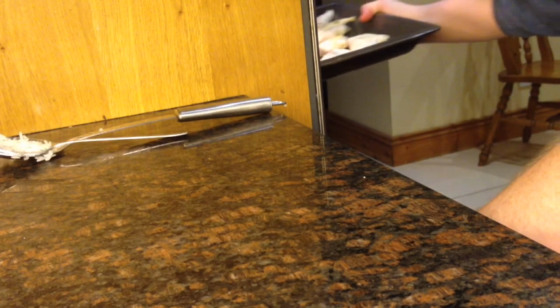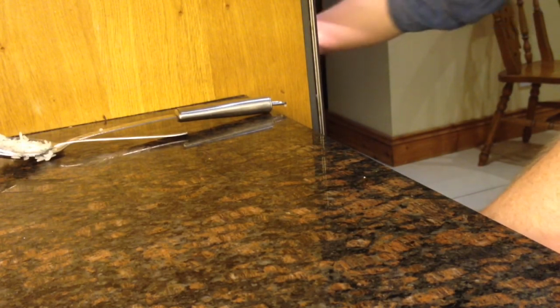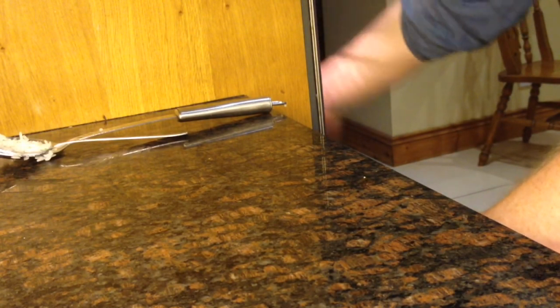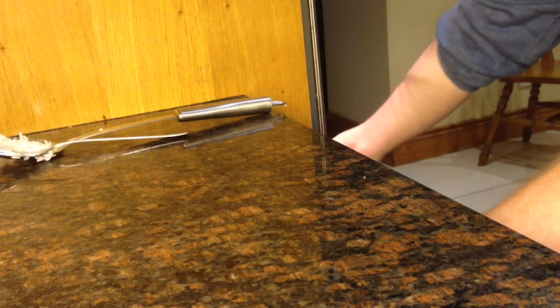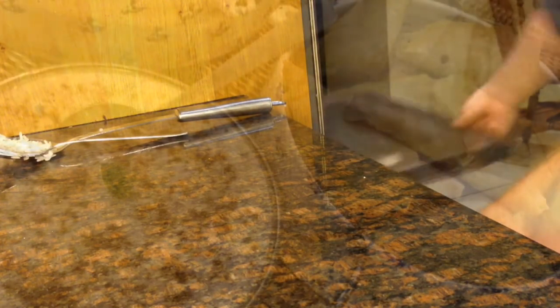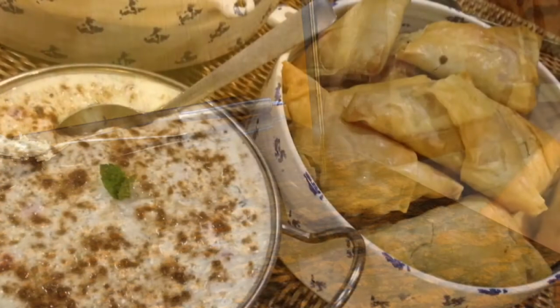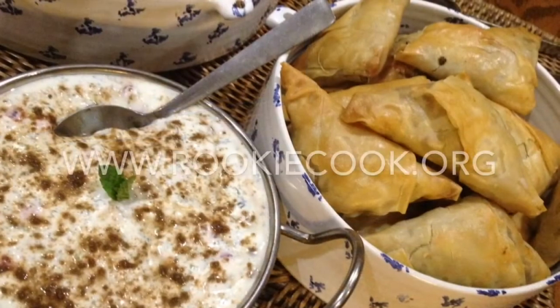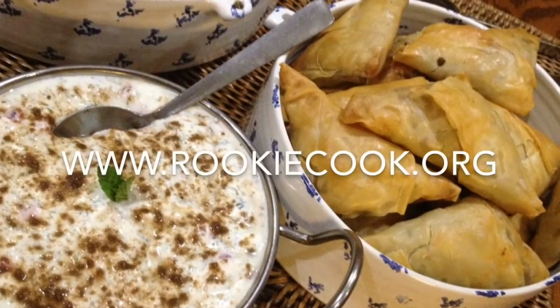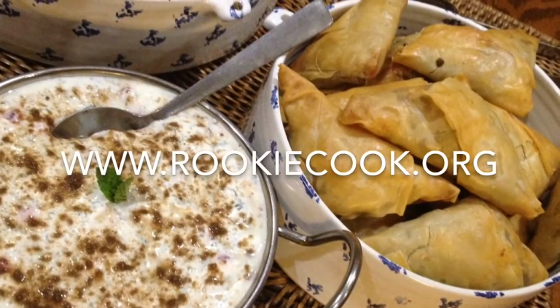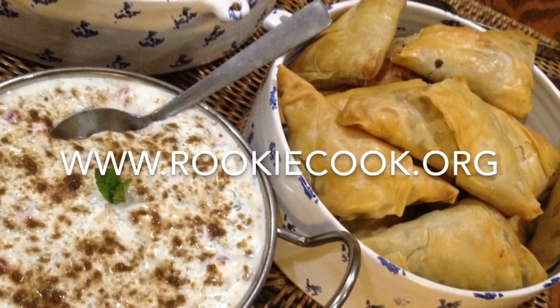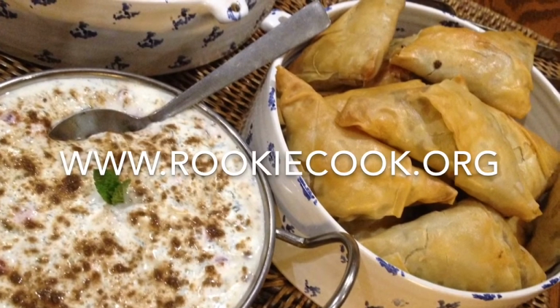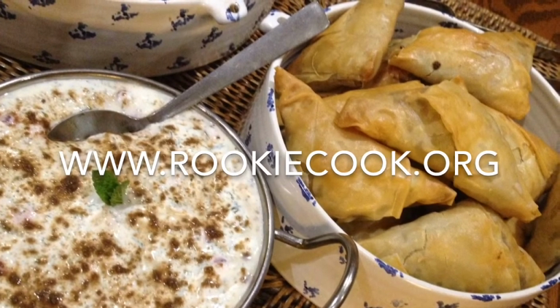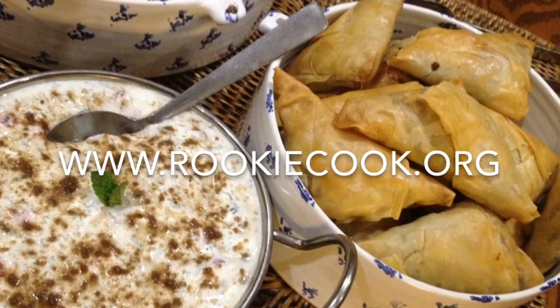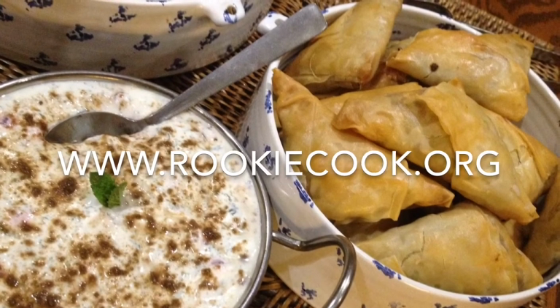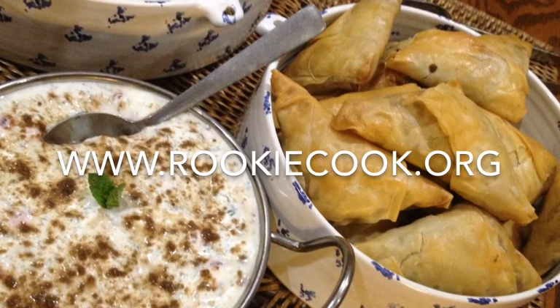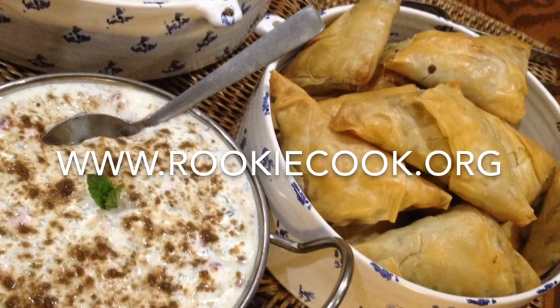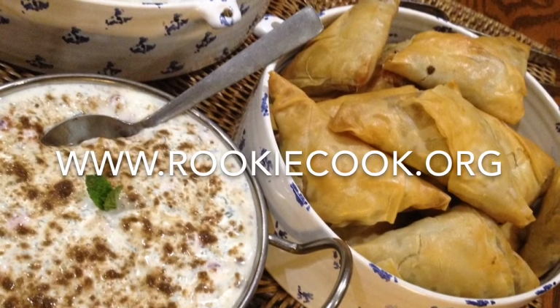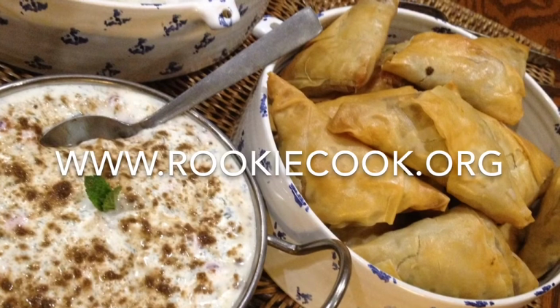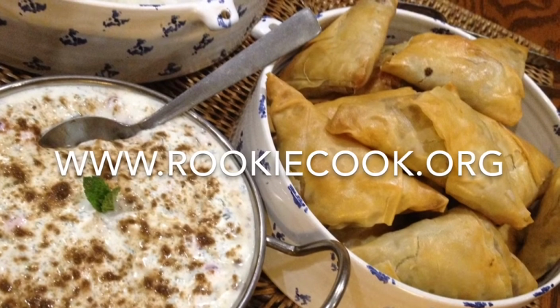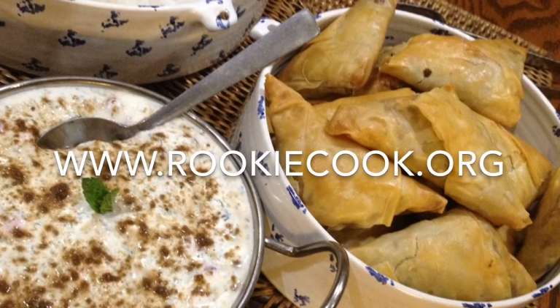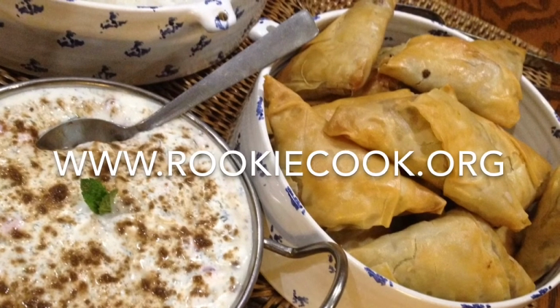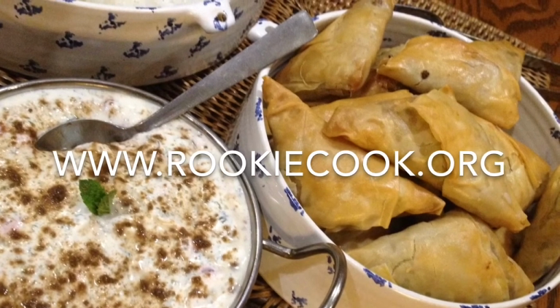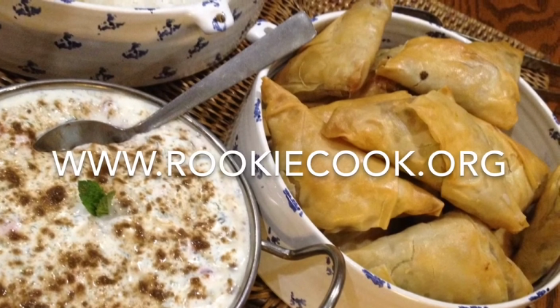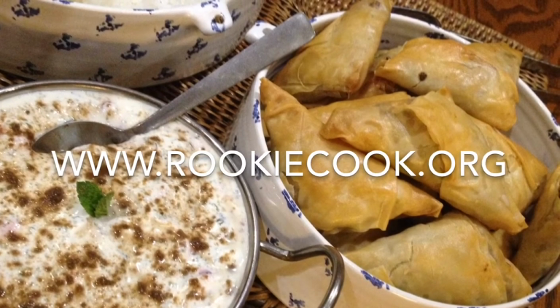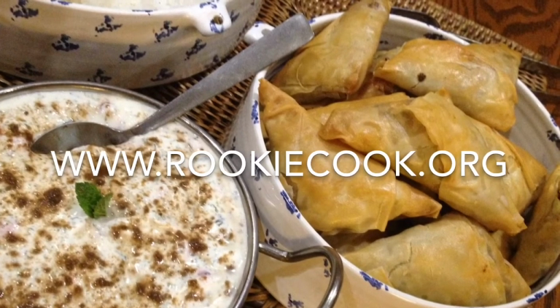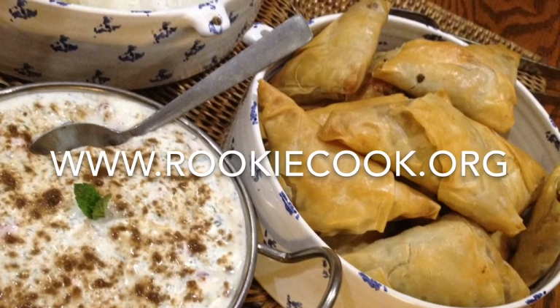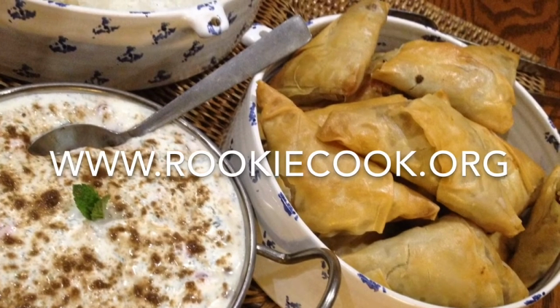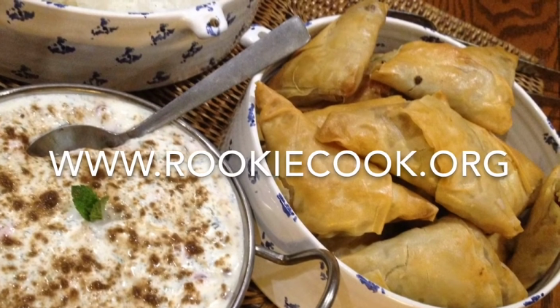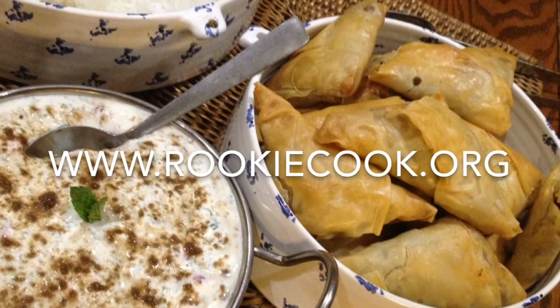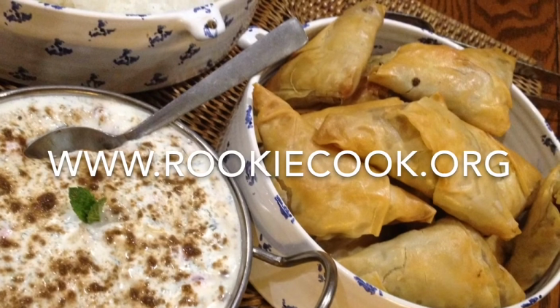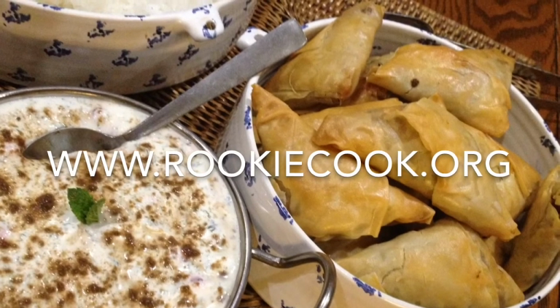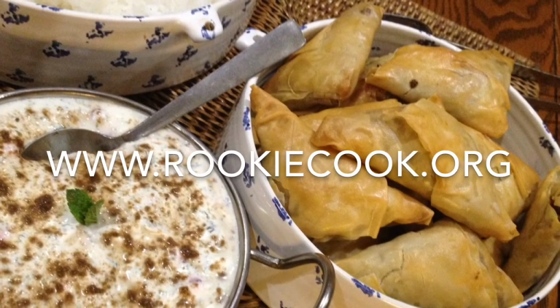Just brush them either way with olive oil and that's it. They're really, really nice, really tasty, so crunchy as well. I like to serve them with this raita you see there. If you like this video make sure you subscribe to my channel and find me on Facebook, Twitter, Instagram, and for the full recipe check out my blog at www.rookiecook.org.